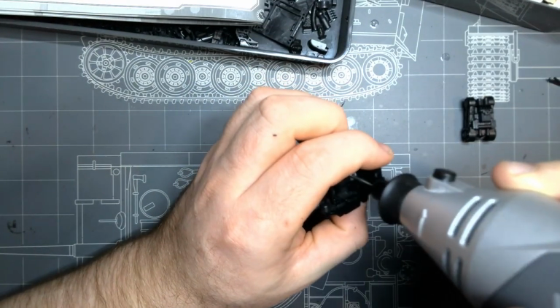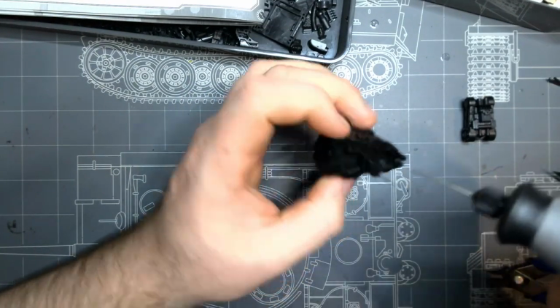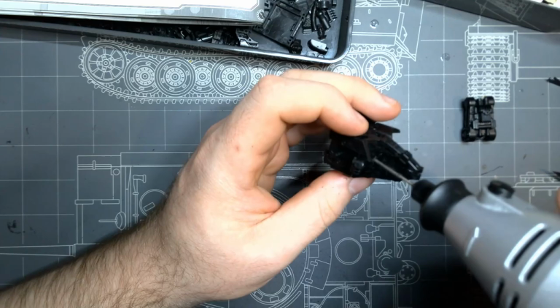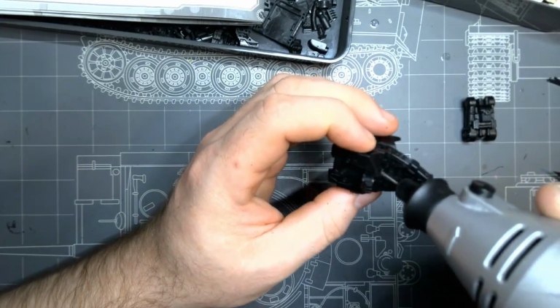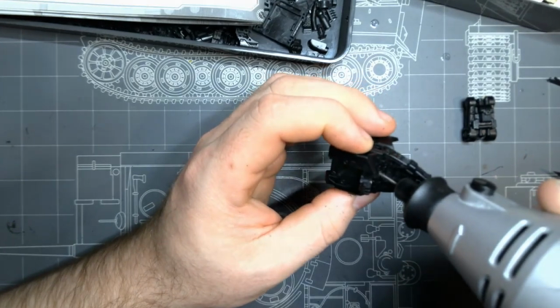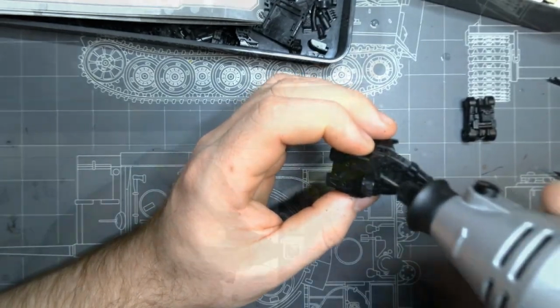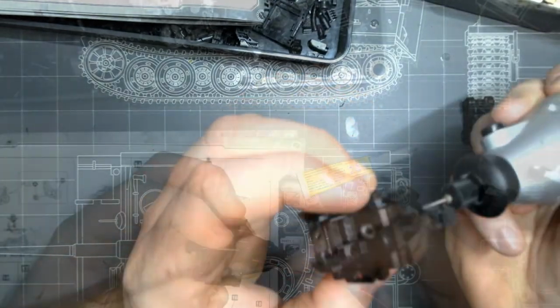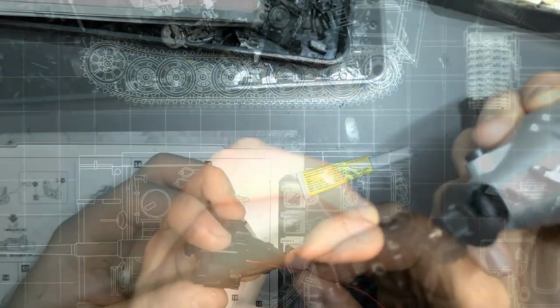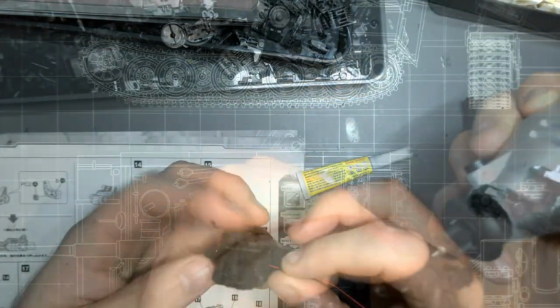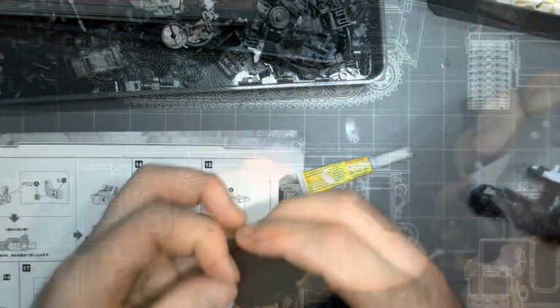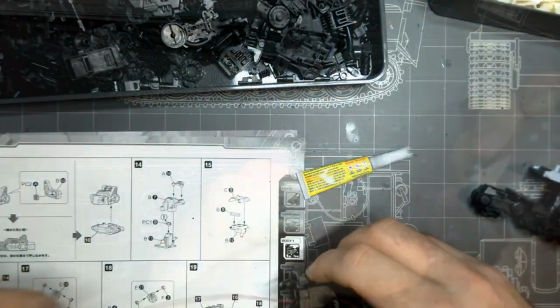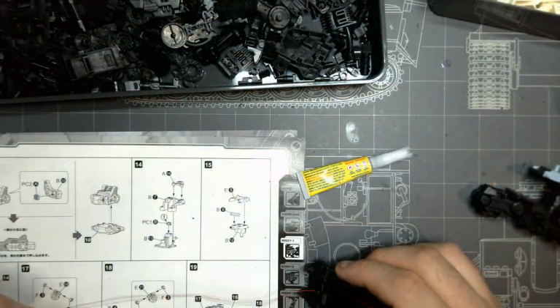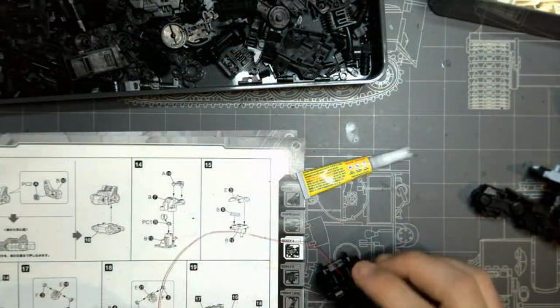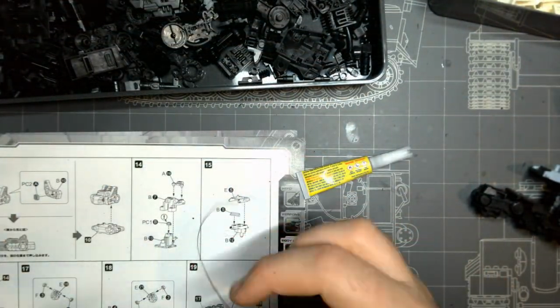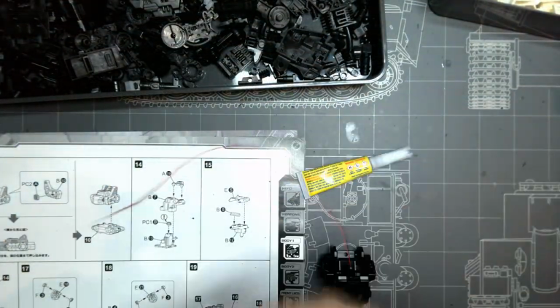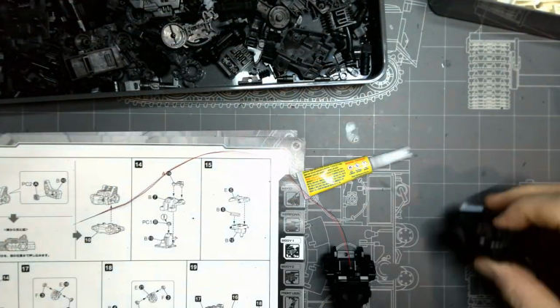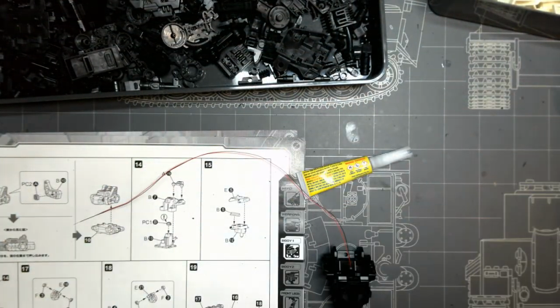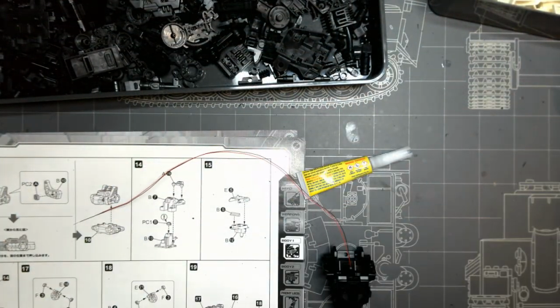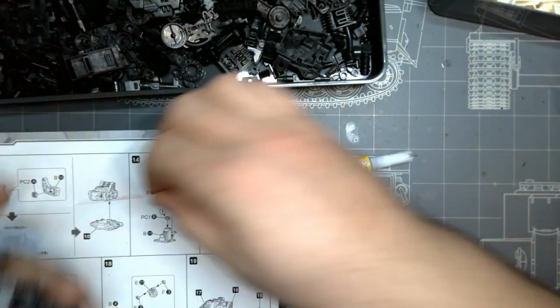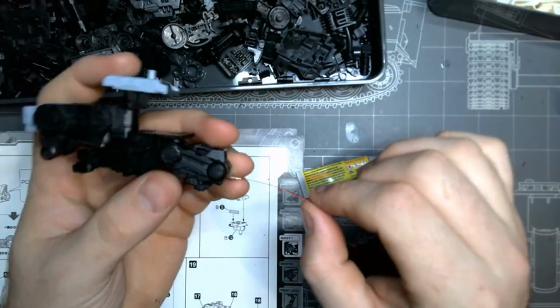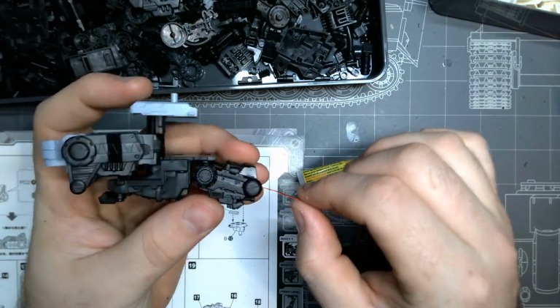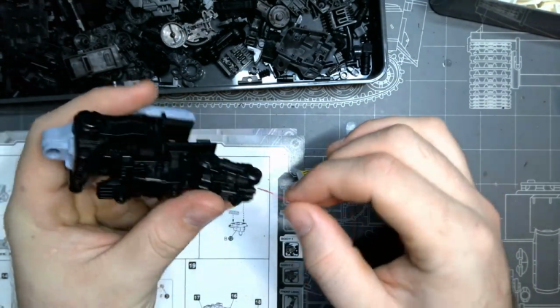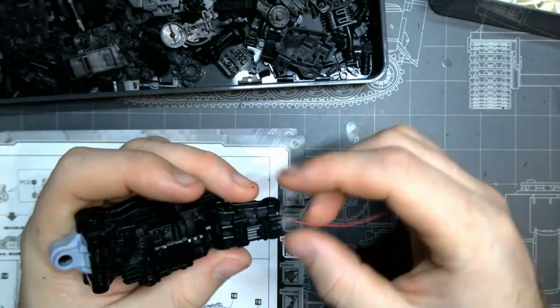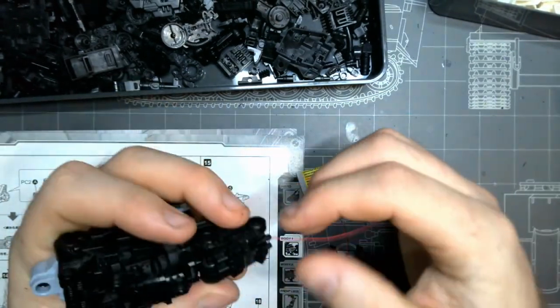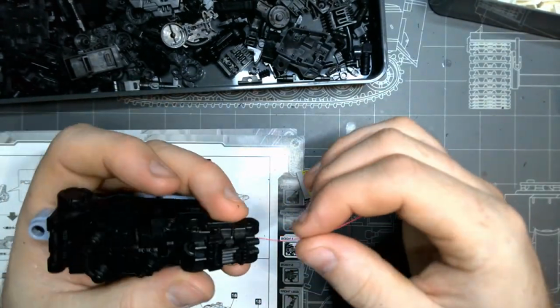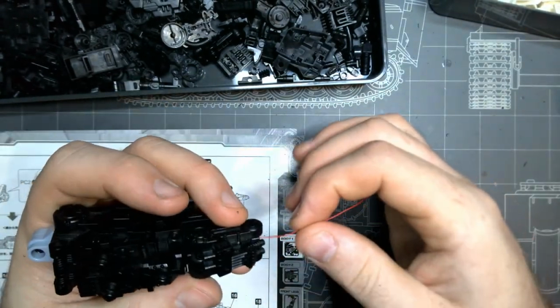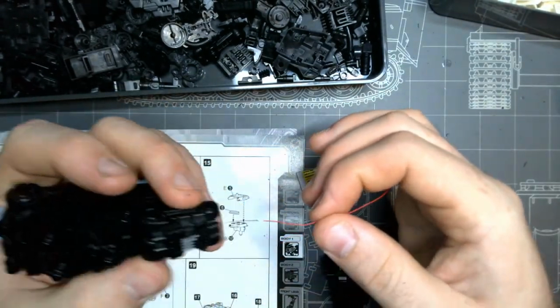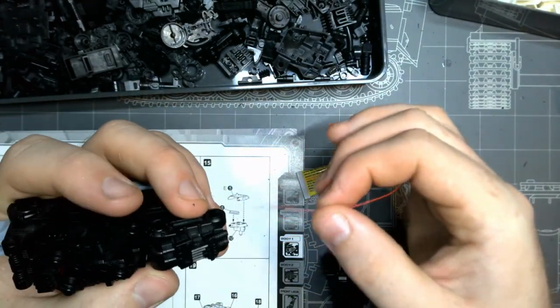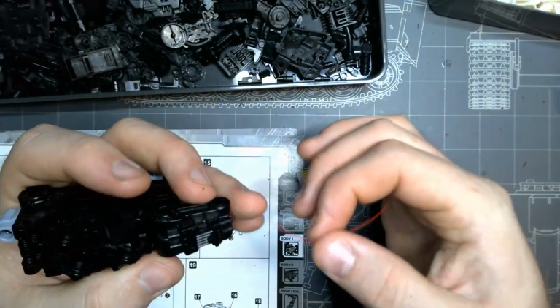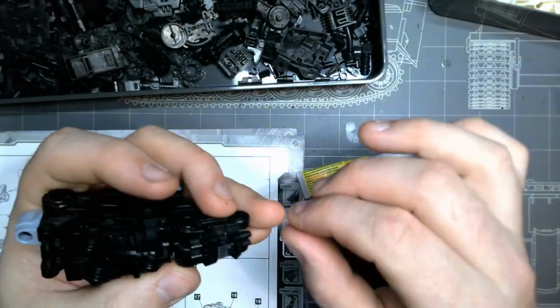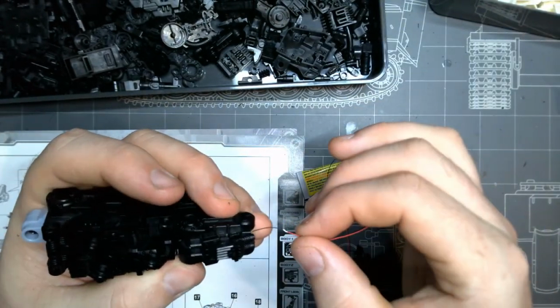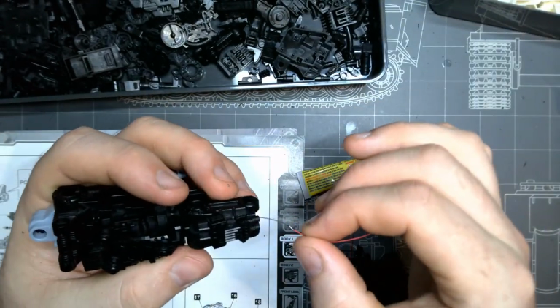When I was done fiddling and happy enough with the base modifications, and checked the wires would fit and work, I began the pre-paint tidy up, sanding and cutting away anything that didn't need to be there.